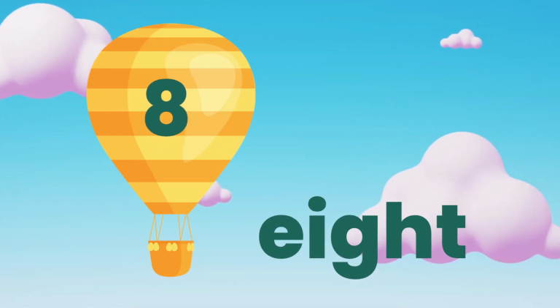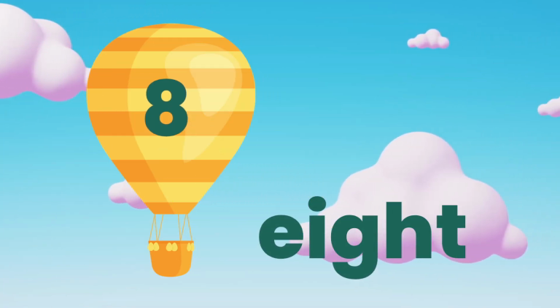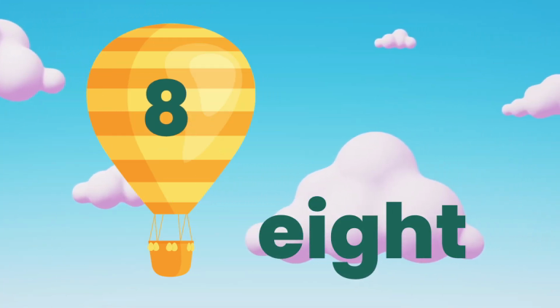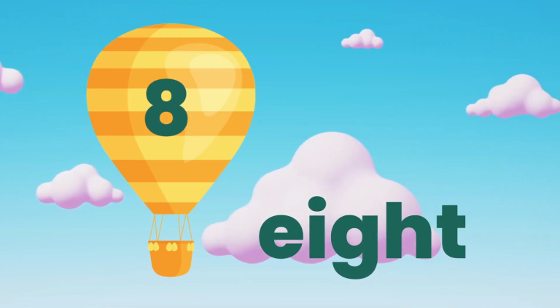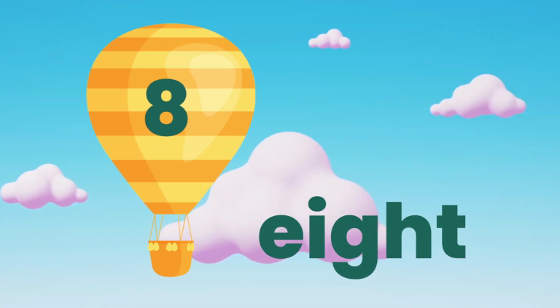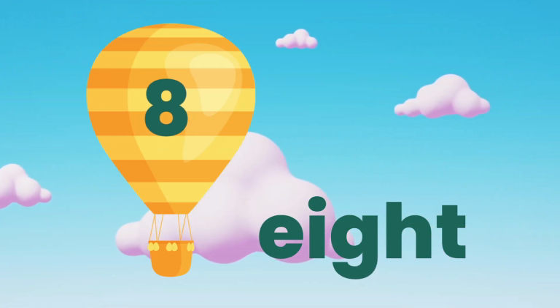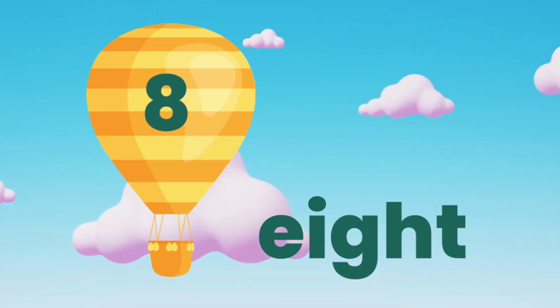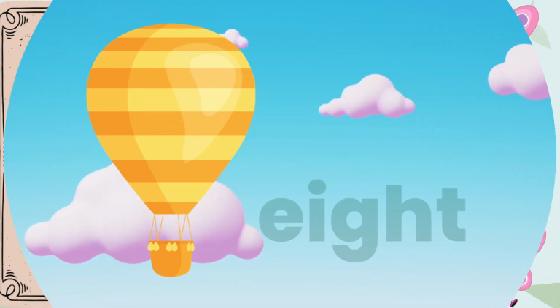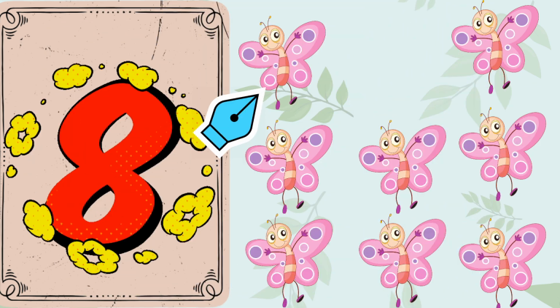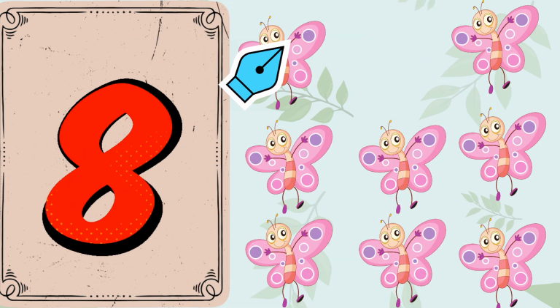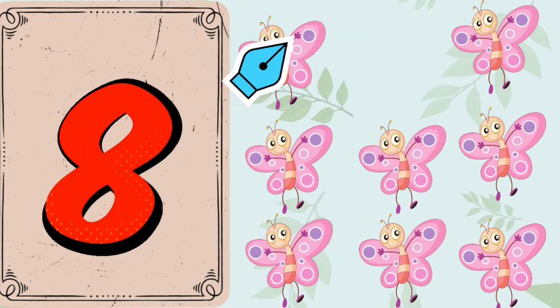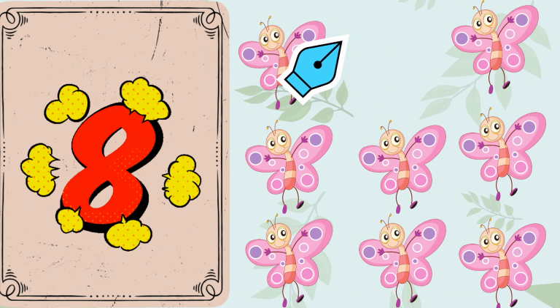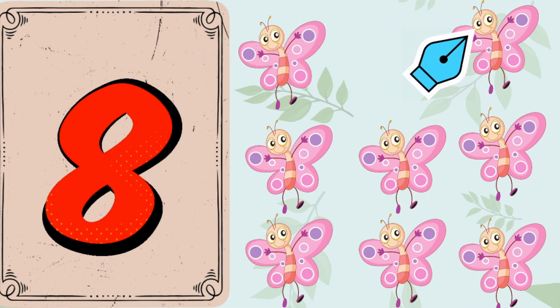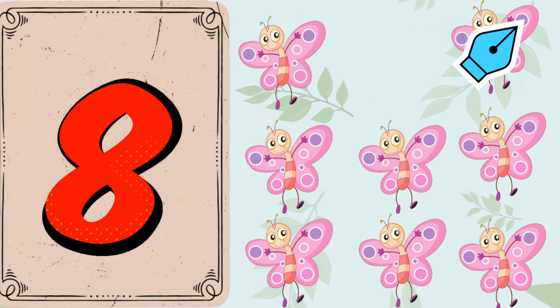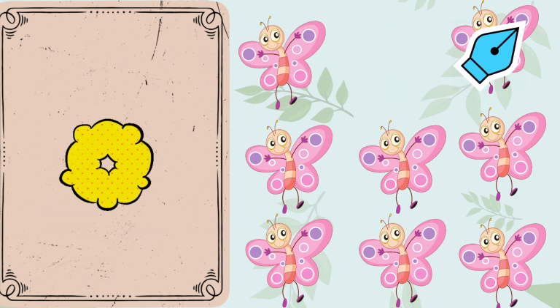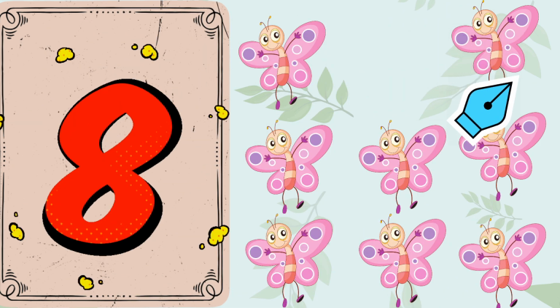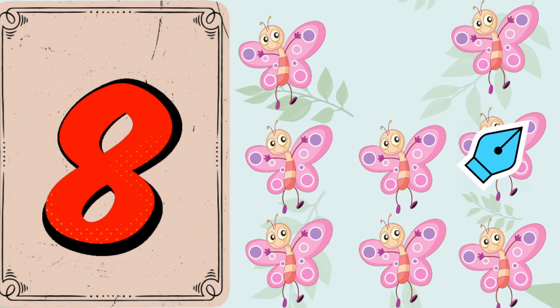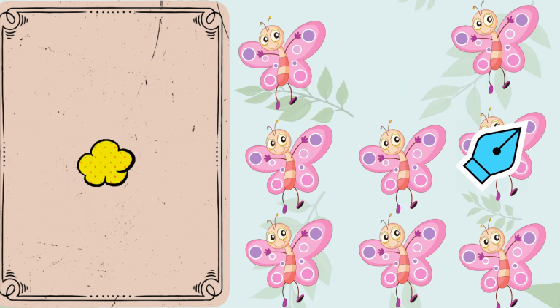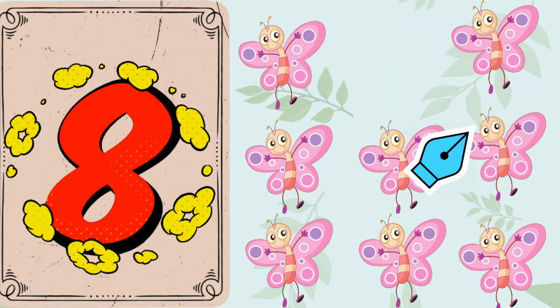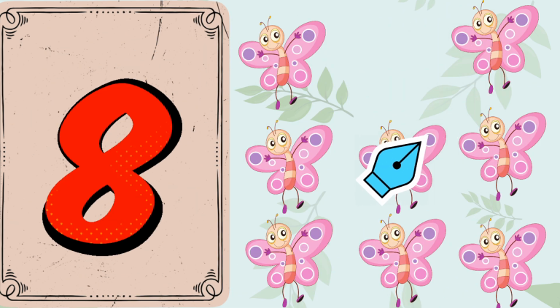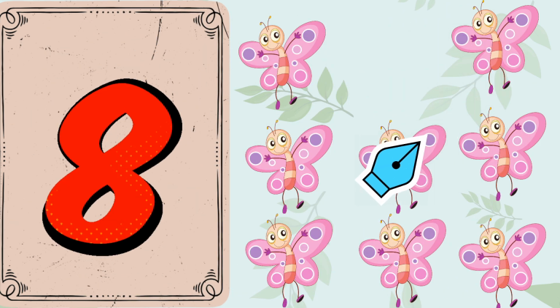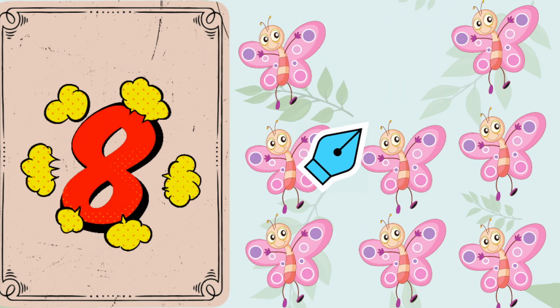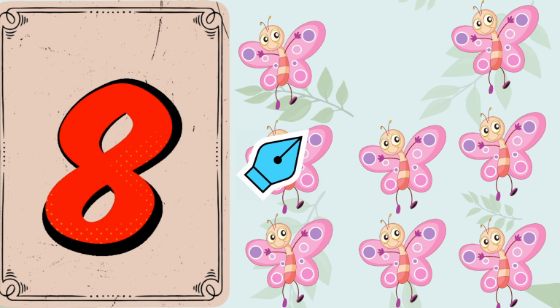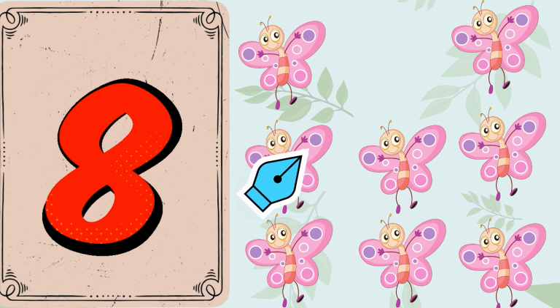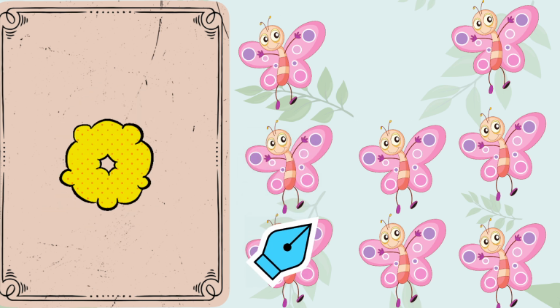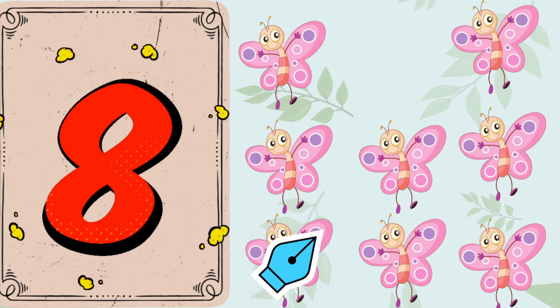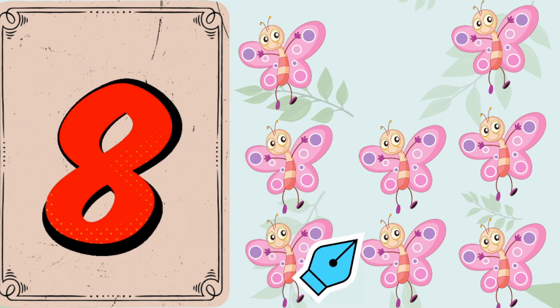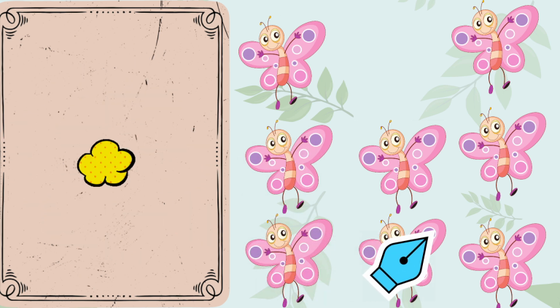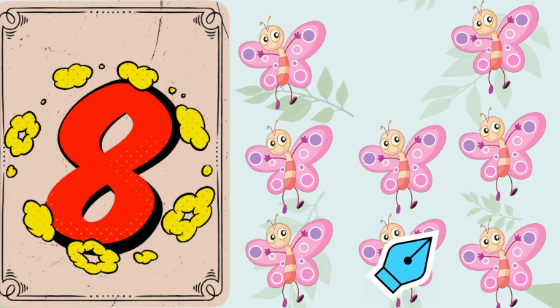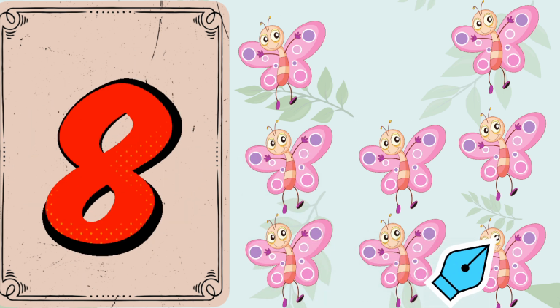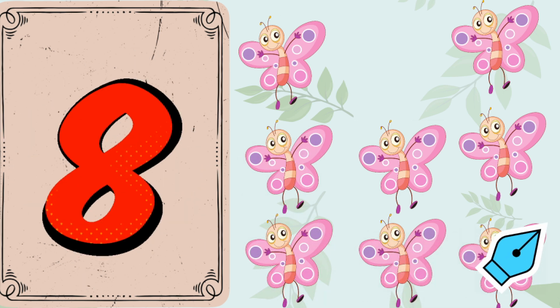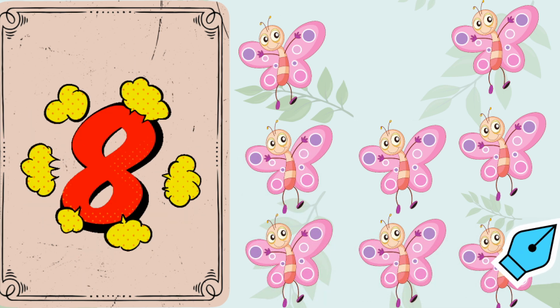Number 8. Count with me. 1. 2. 3. 4. 5. 6. 7. 8.